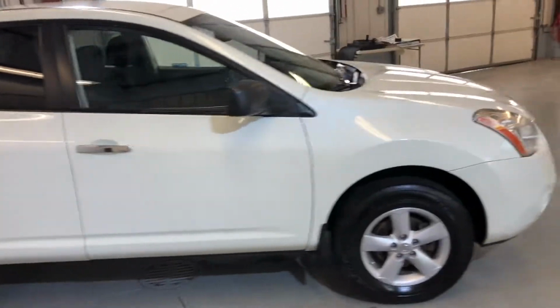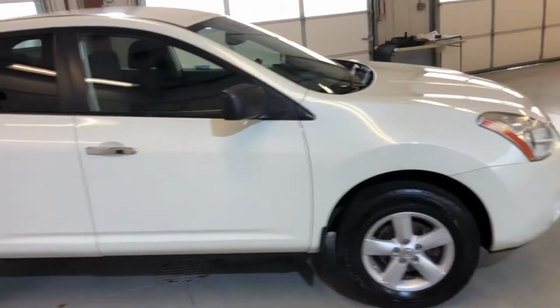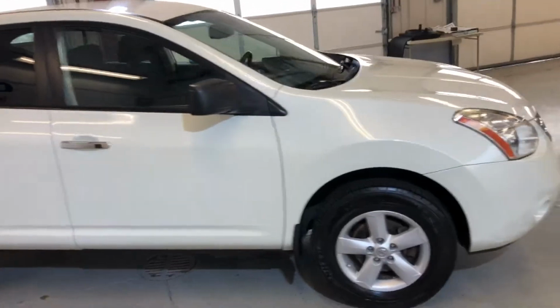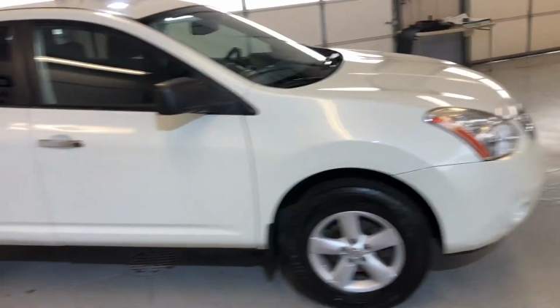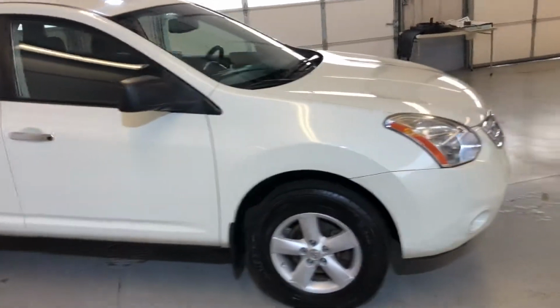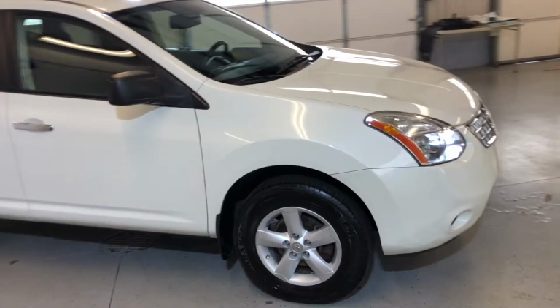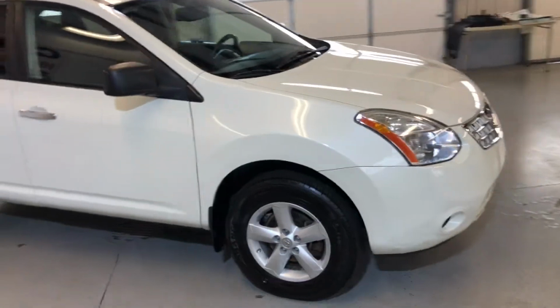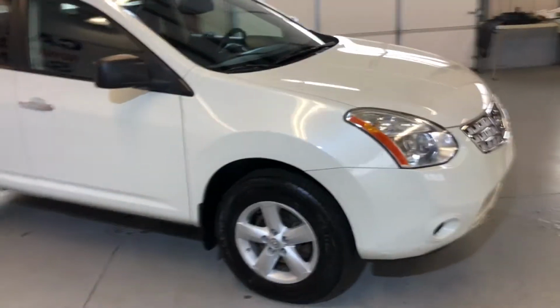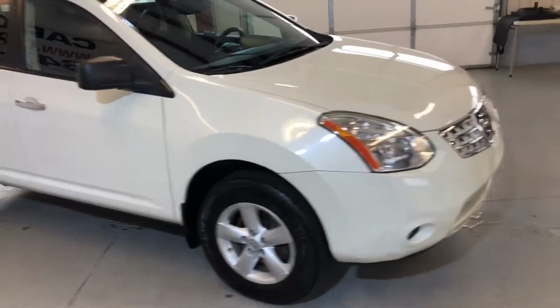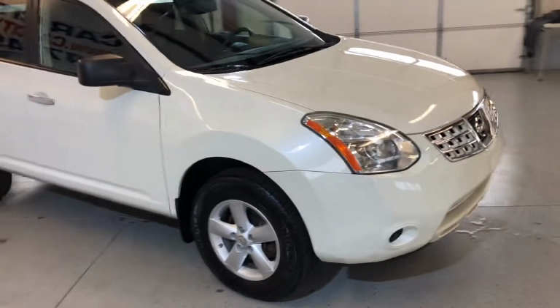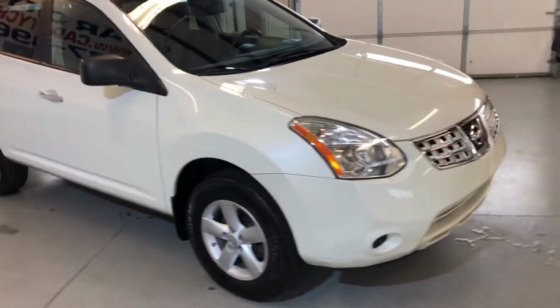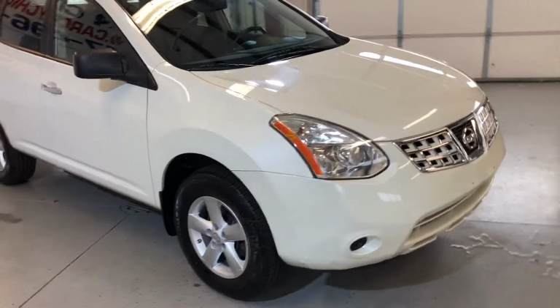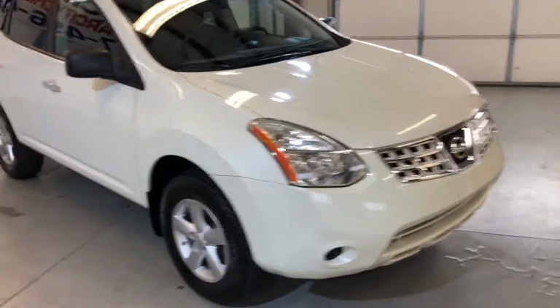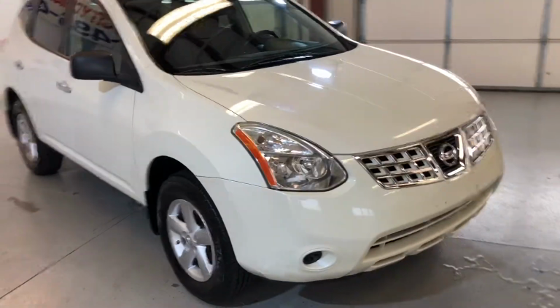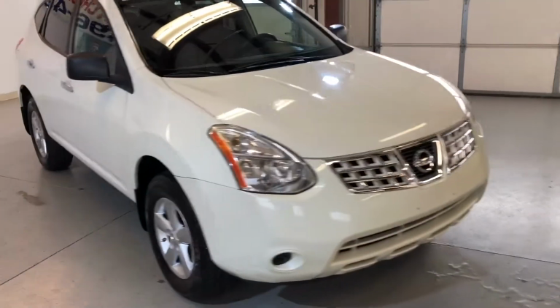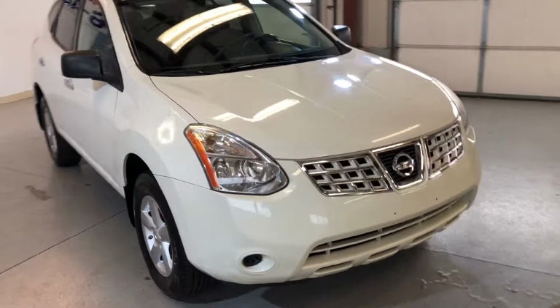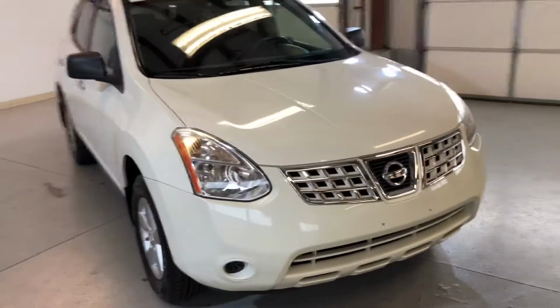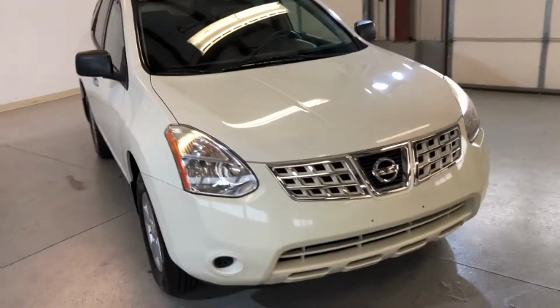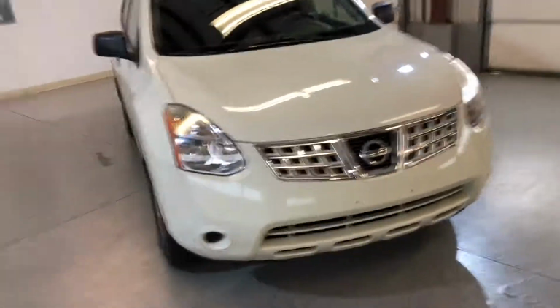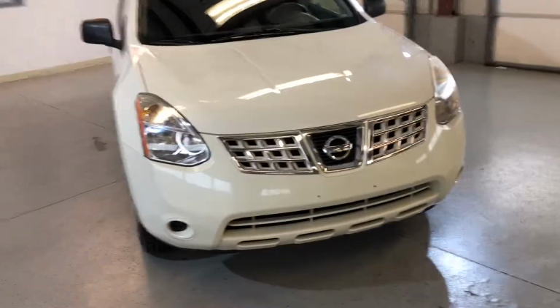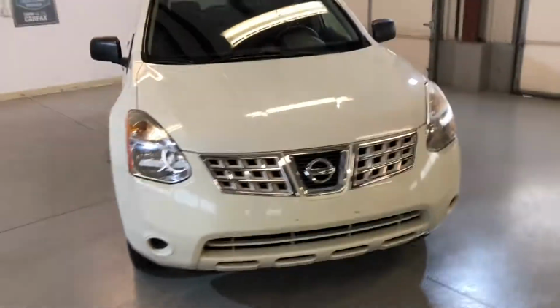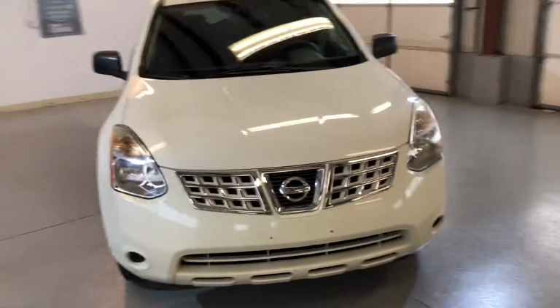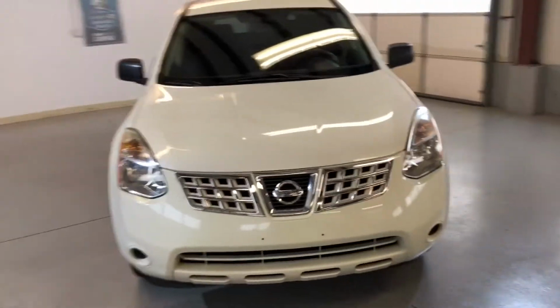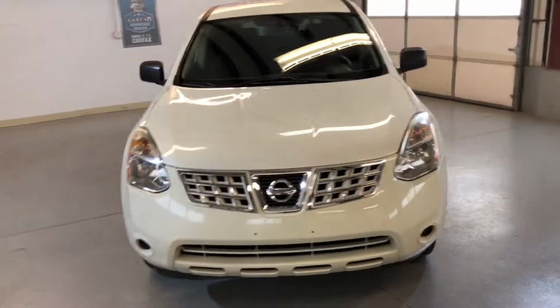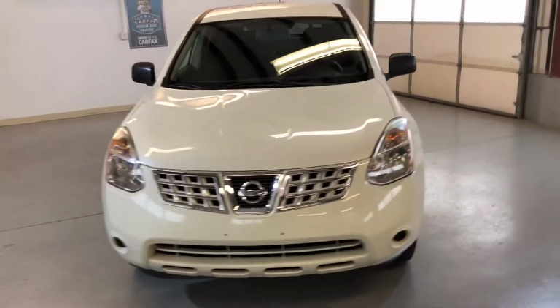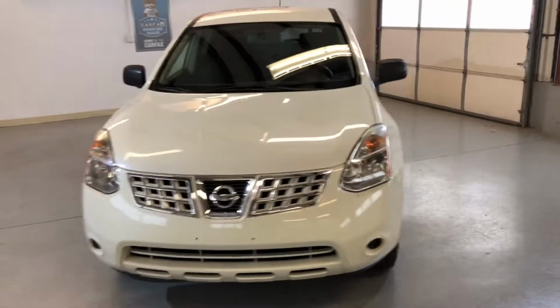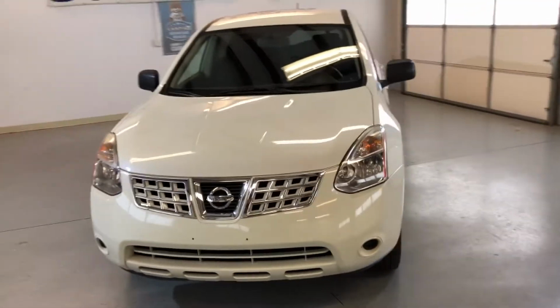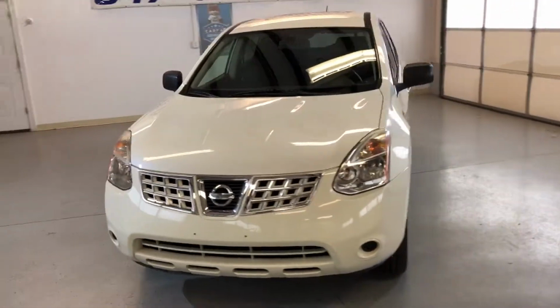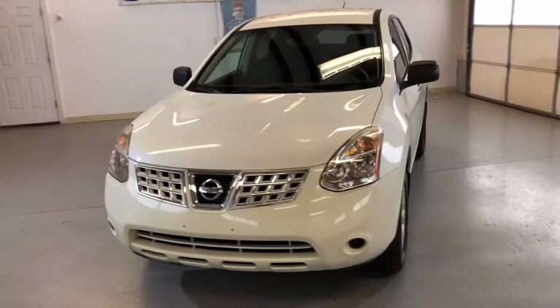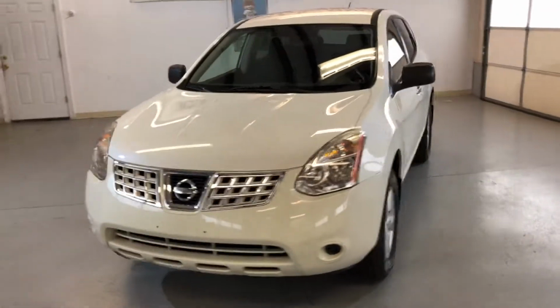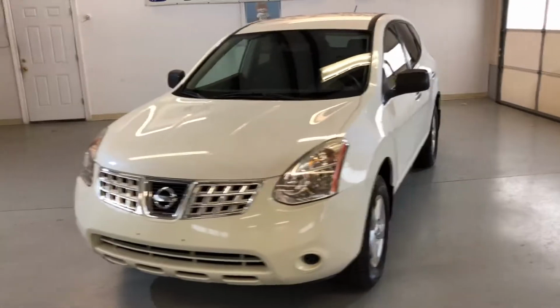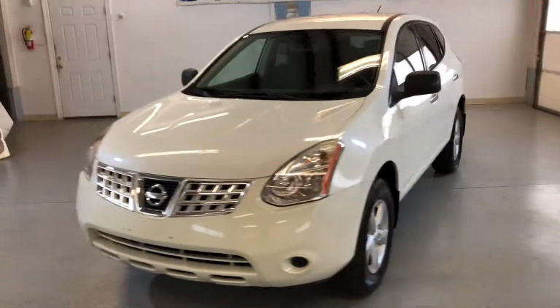Alloy wheels, the tires are in great shape, nice looking body, nice color.